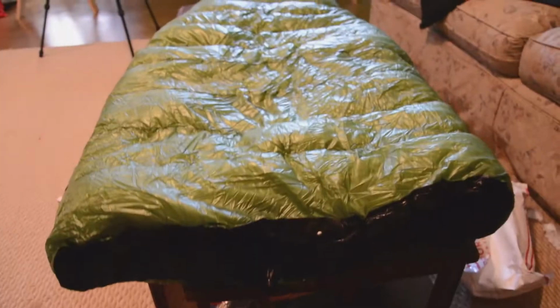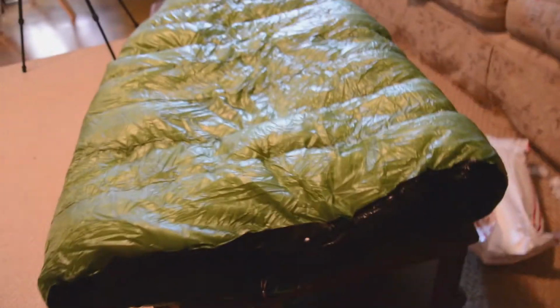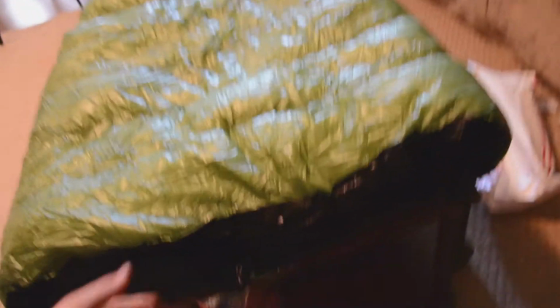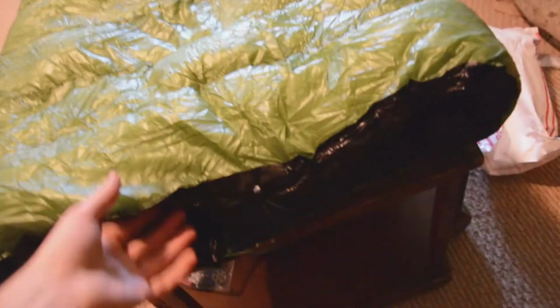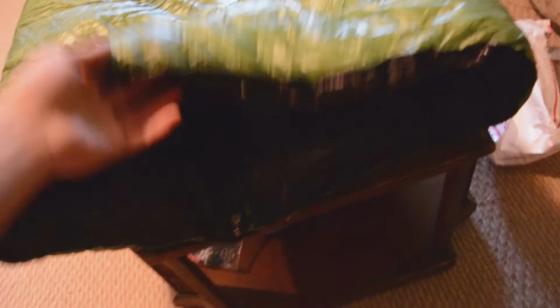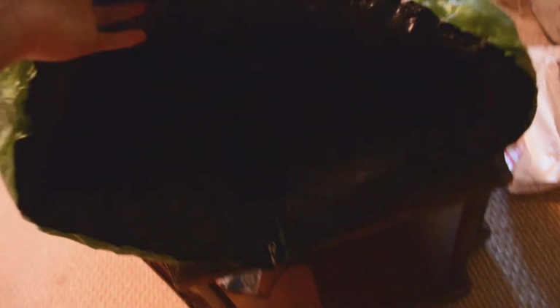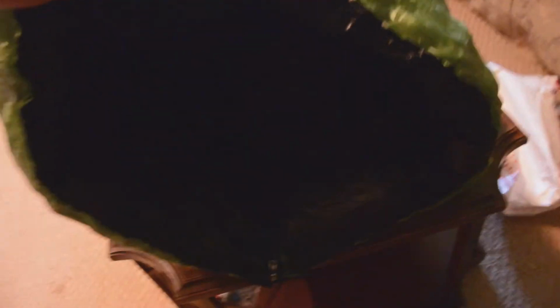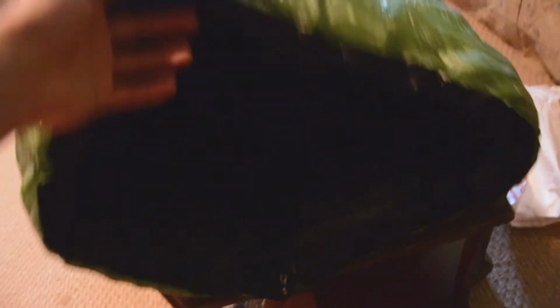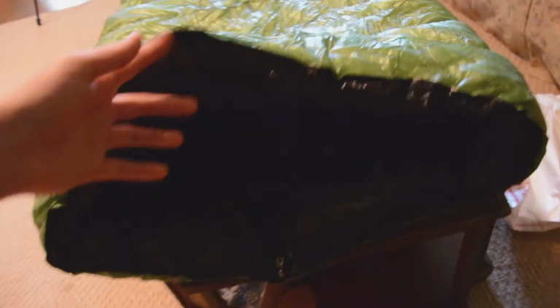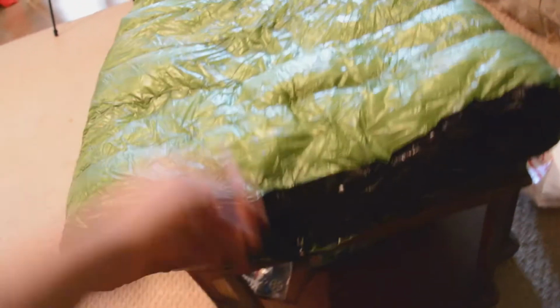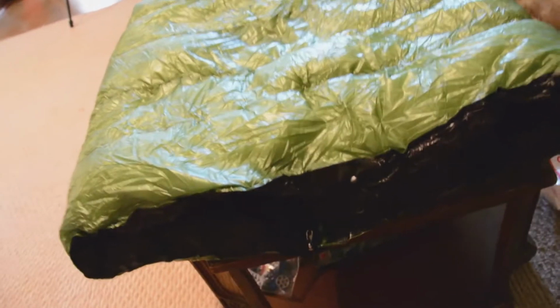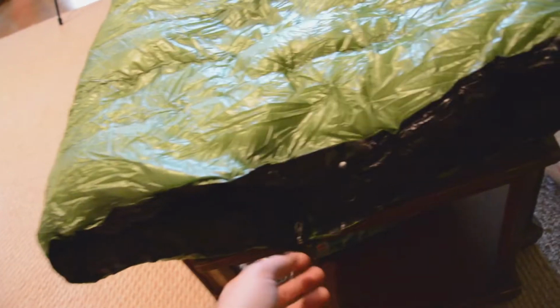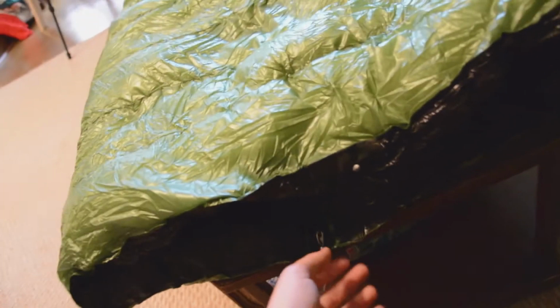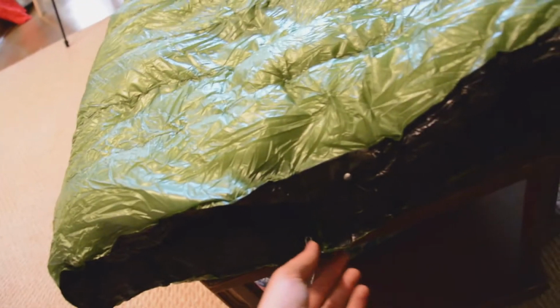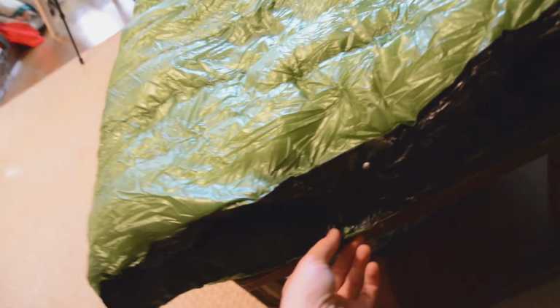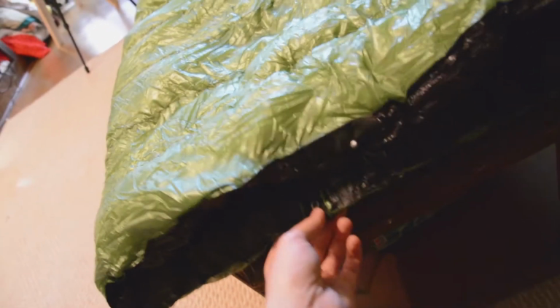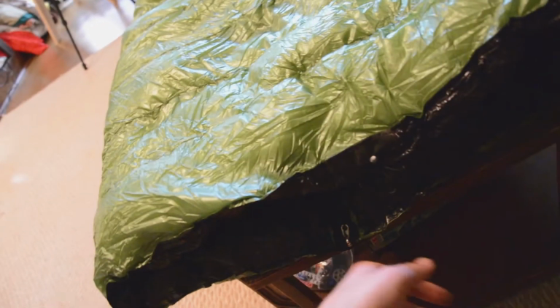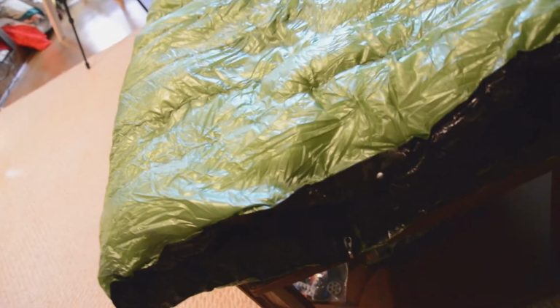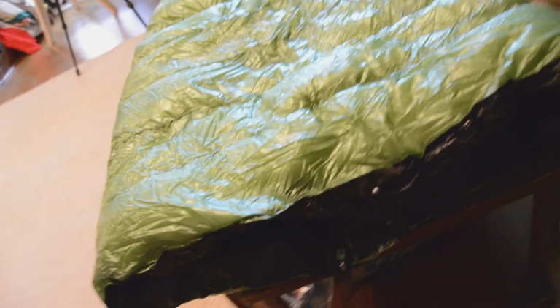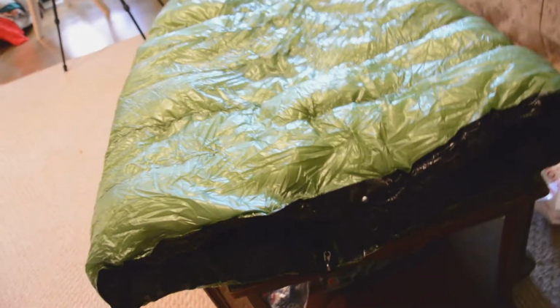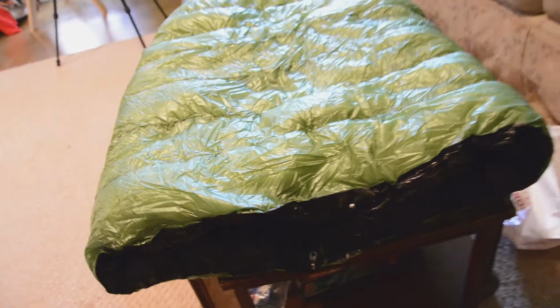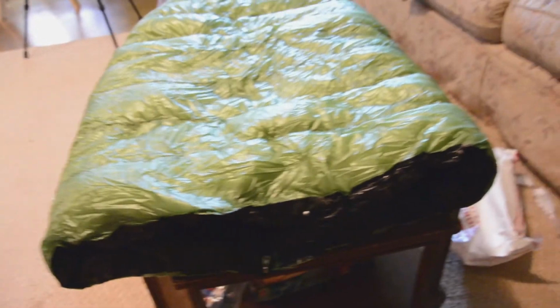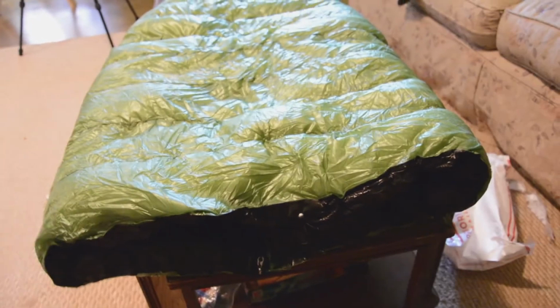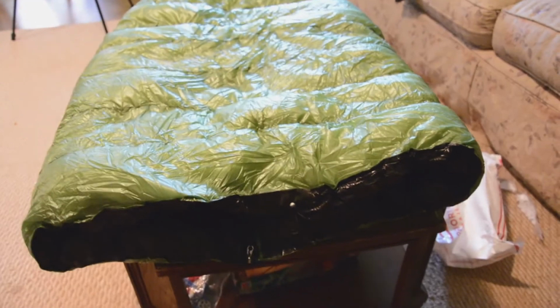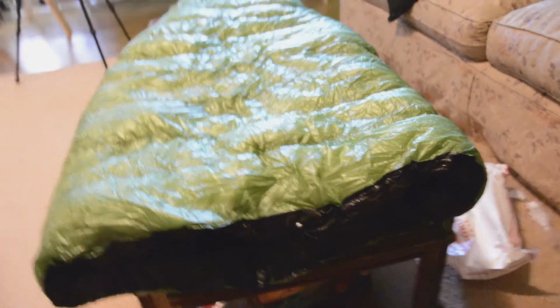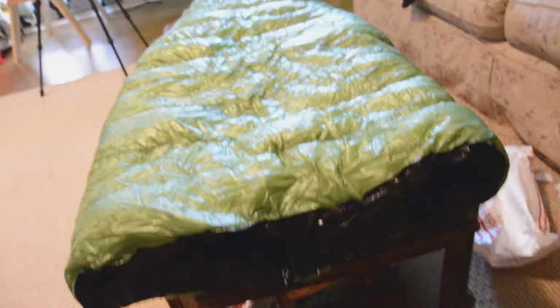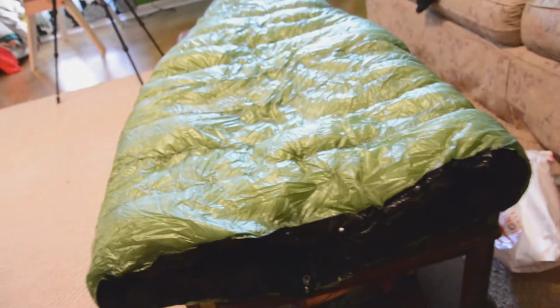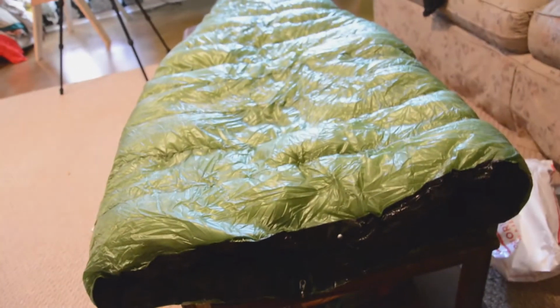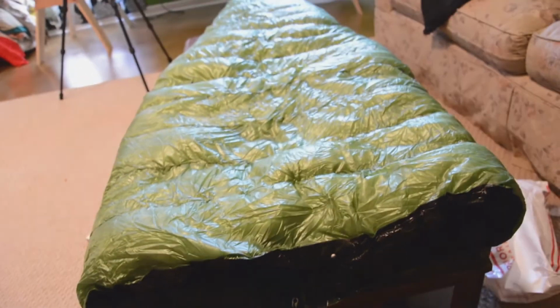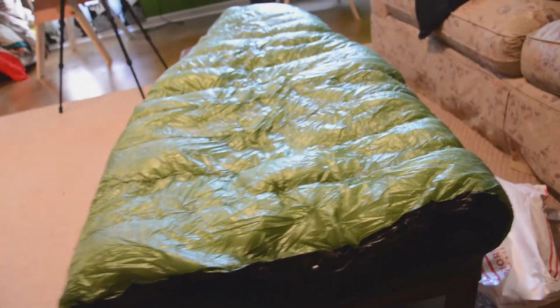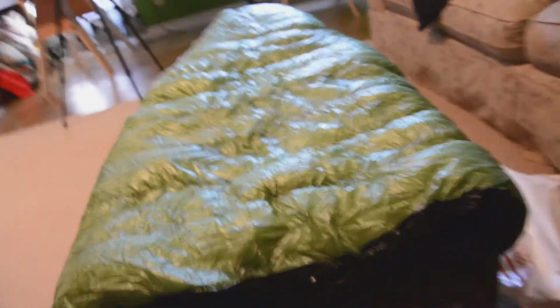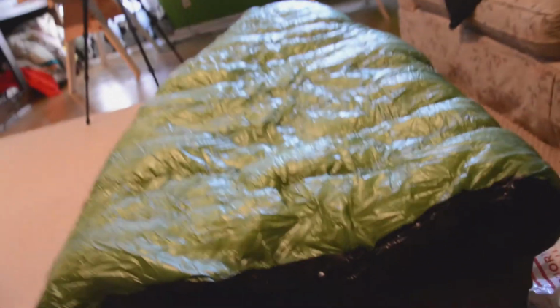This bag has no hood on it to save weight, and so I ordered it one size bigger so that if it's really cold I can tuck my head in.